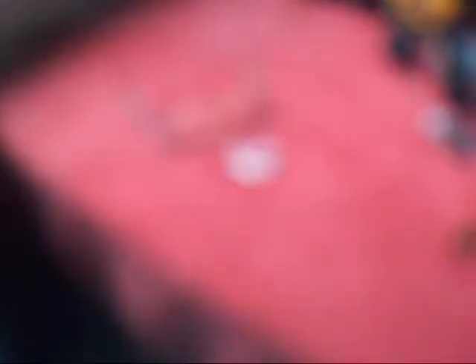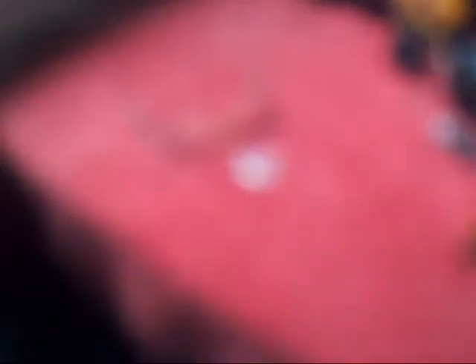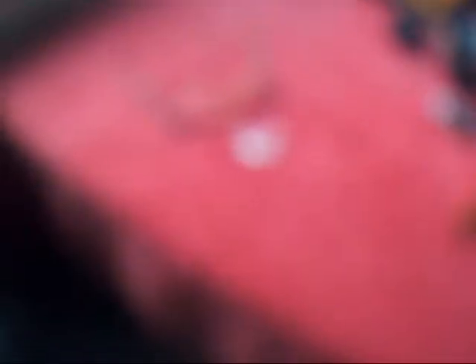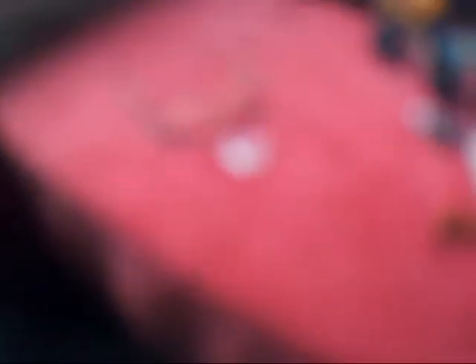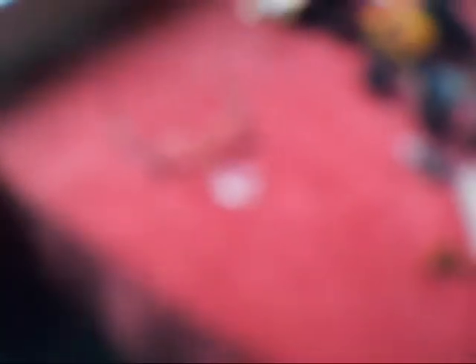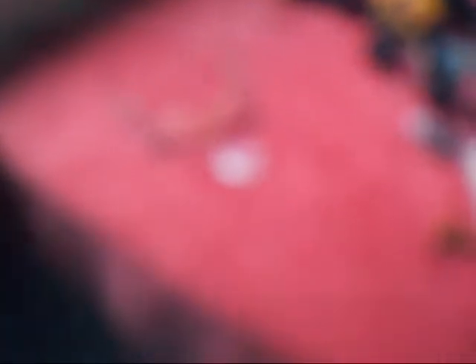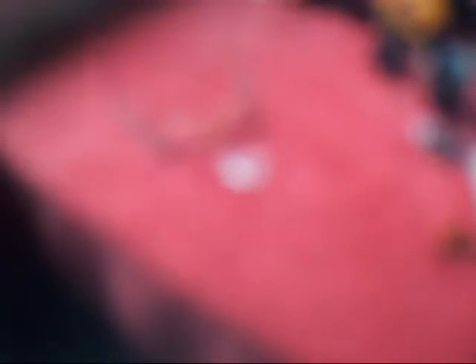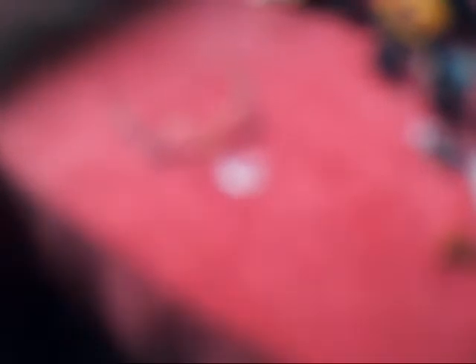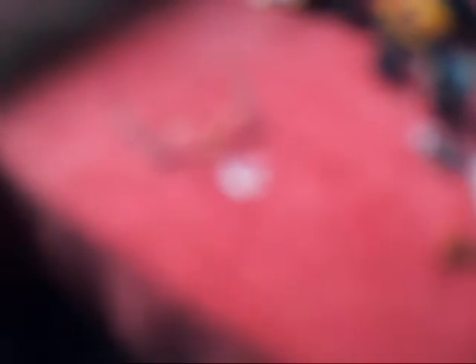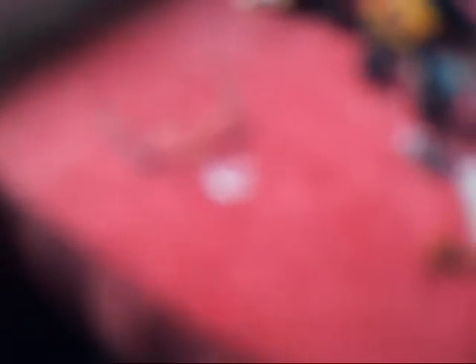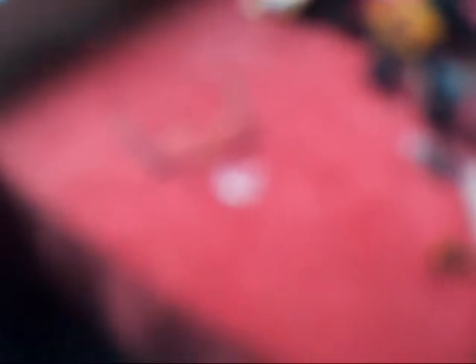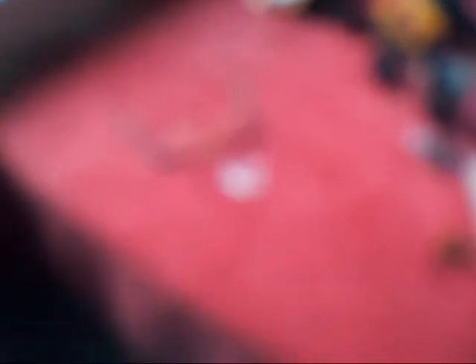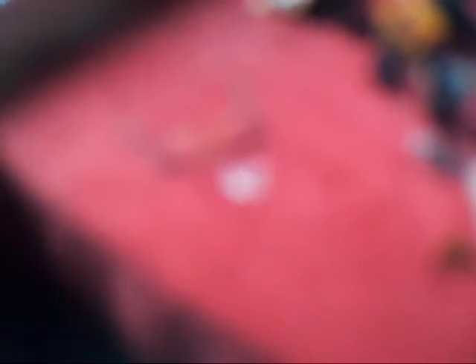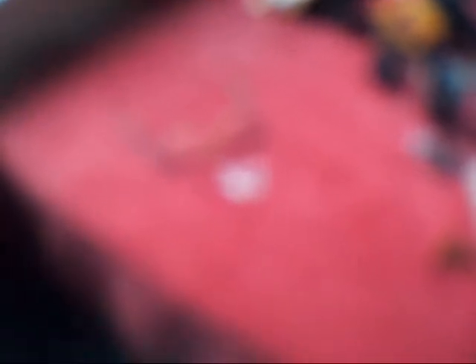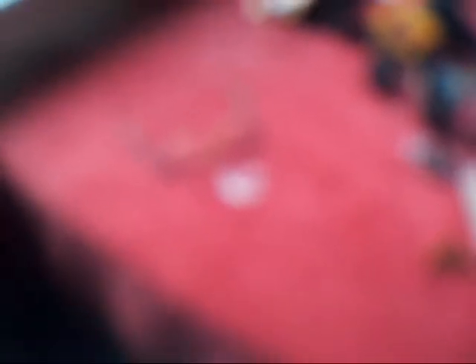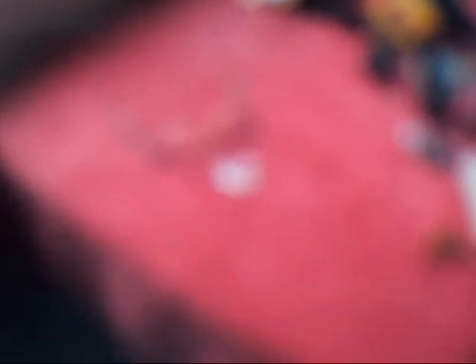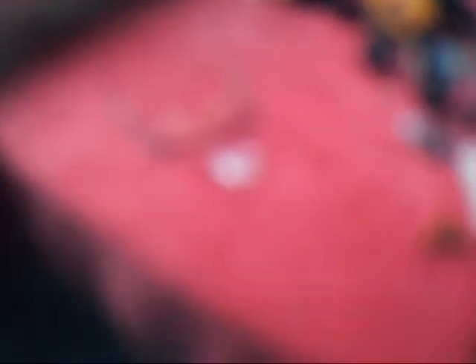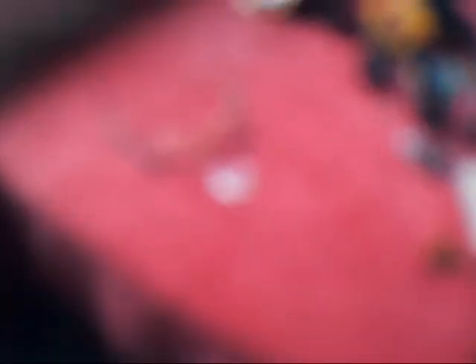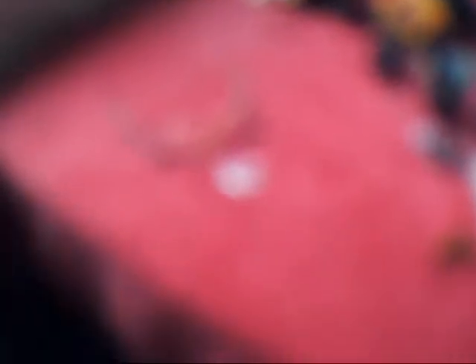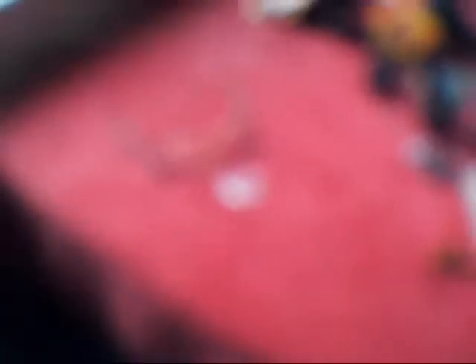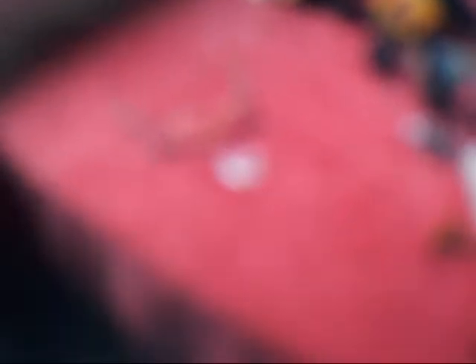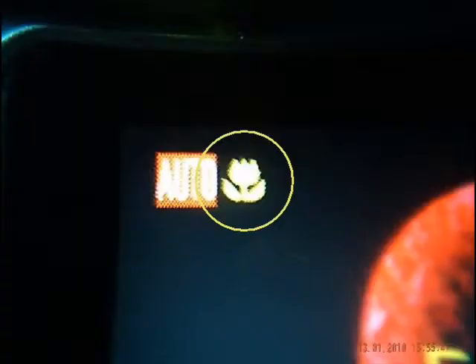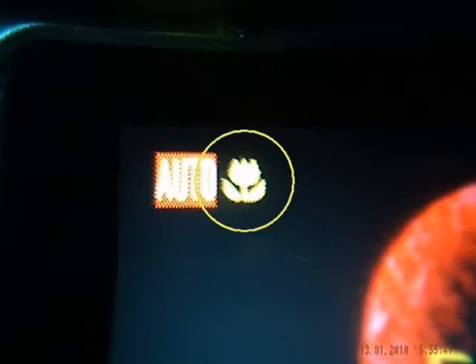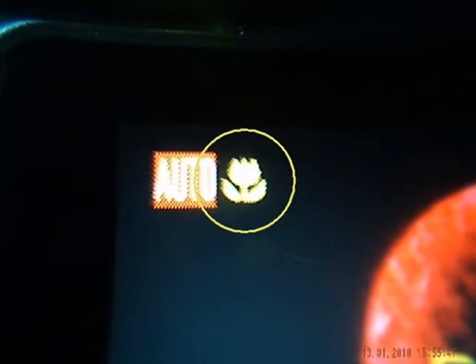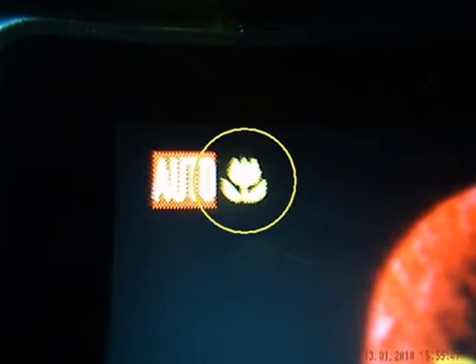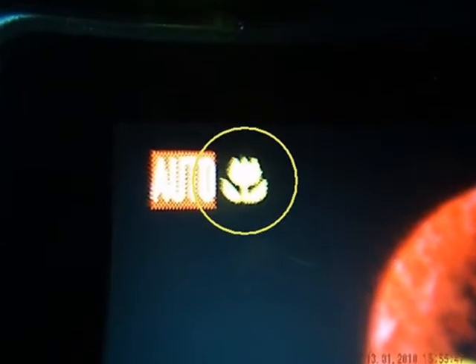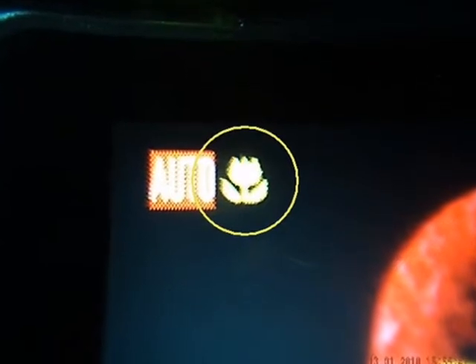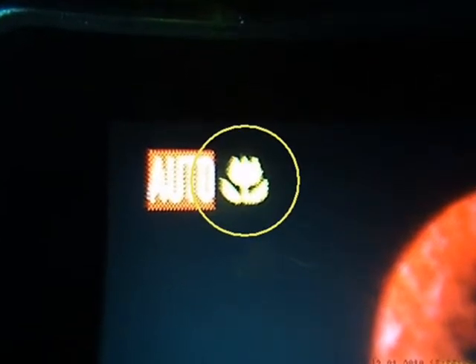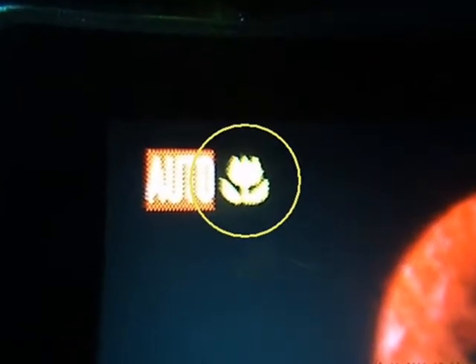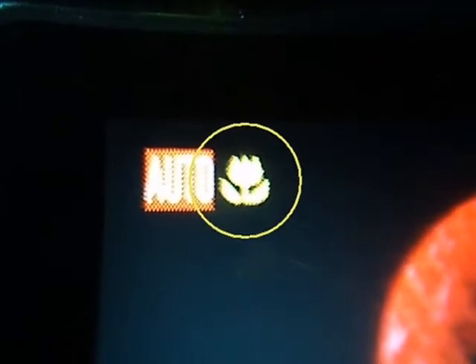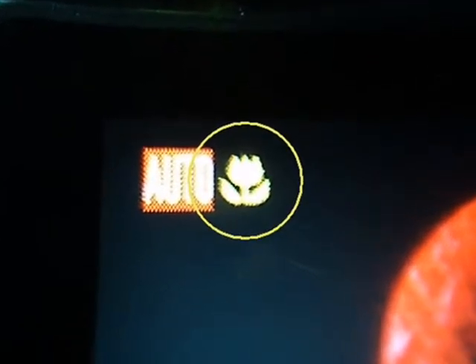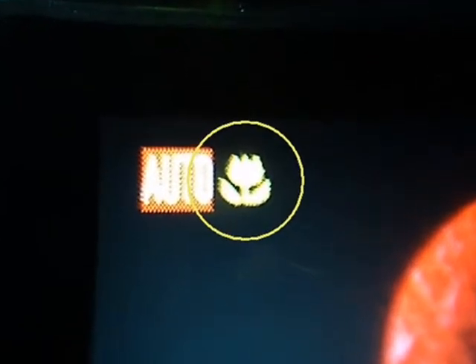However, they are out of focus as you can see. So there is a little trick you need to use with your digital cam — that is the close-up option.